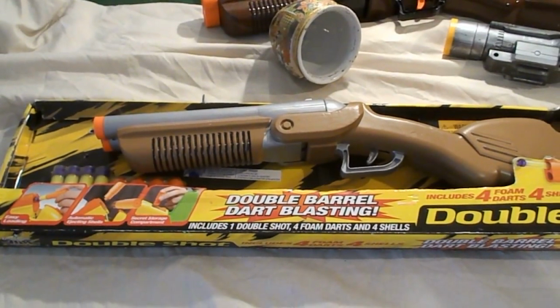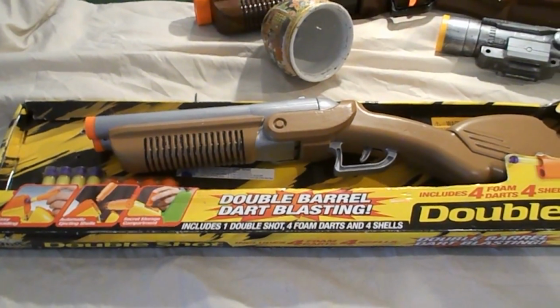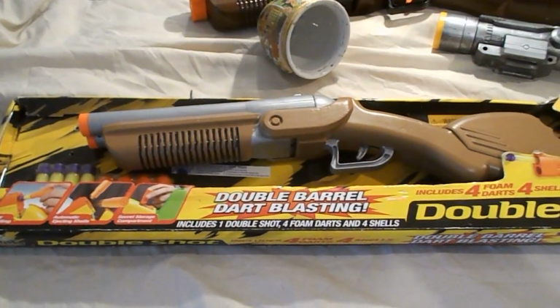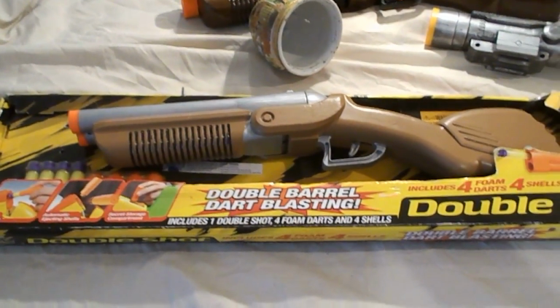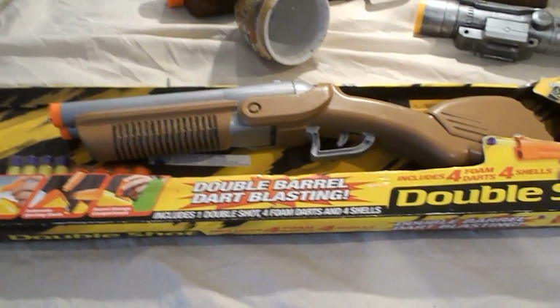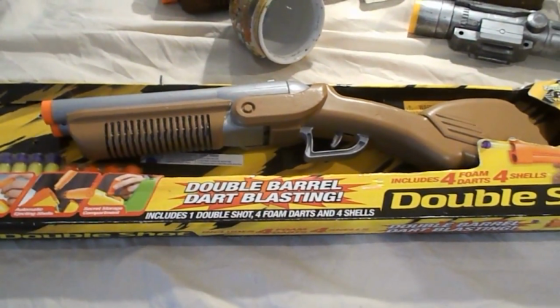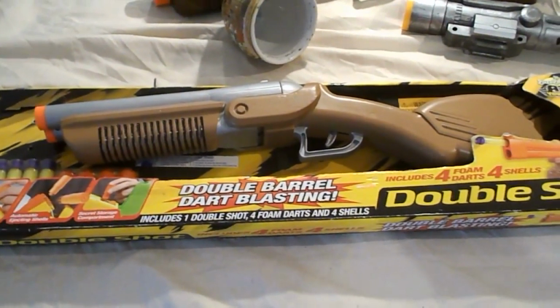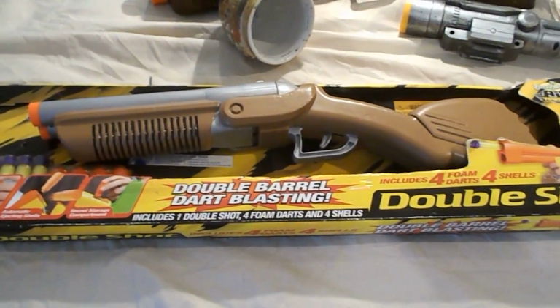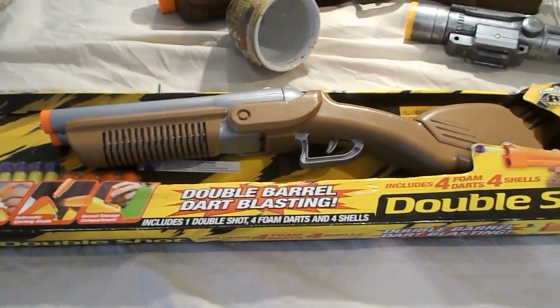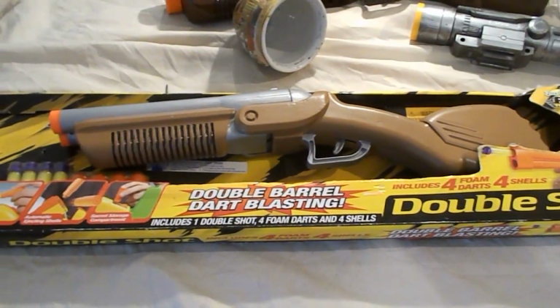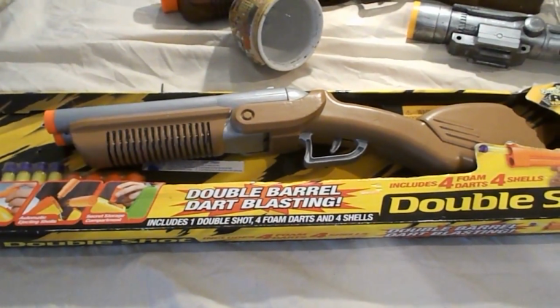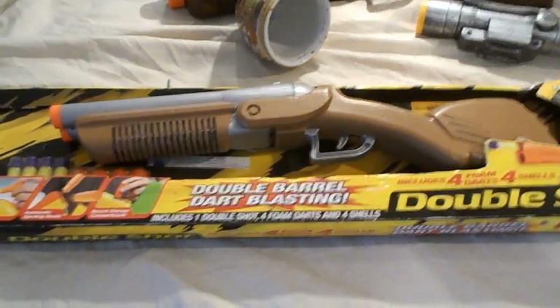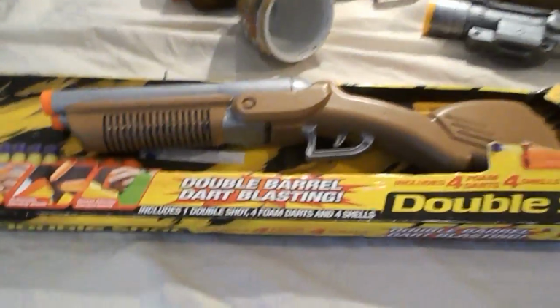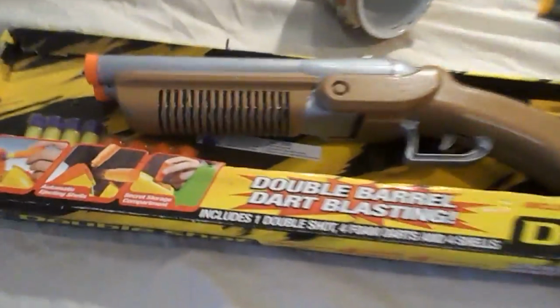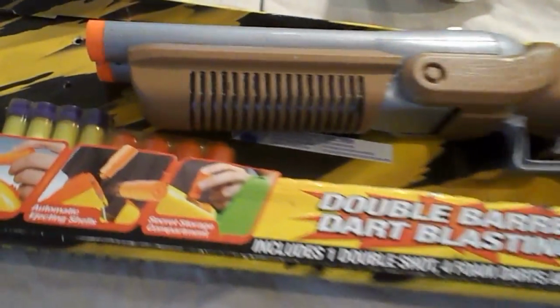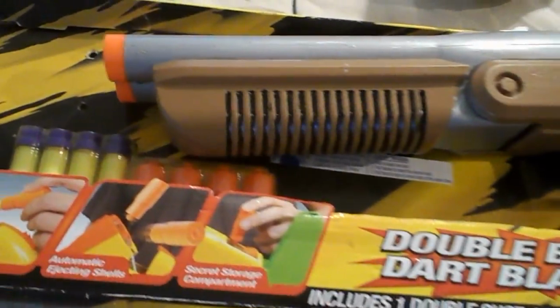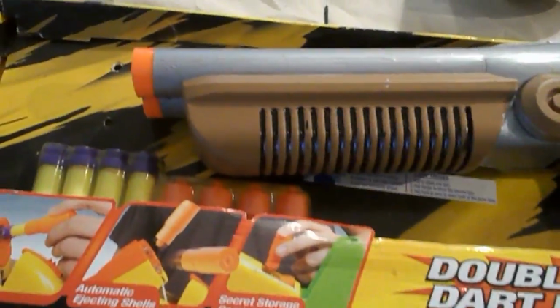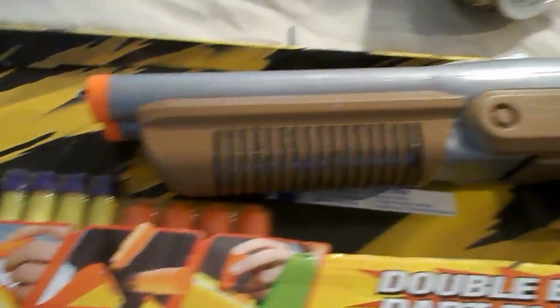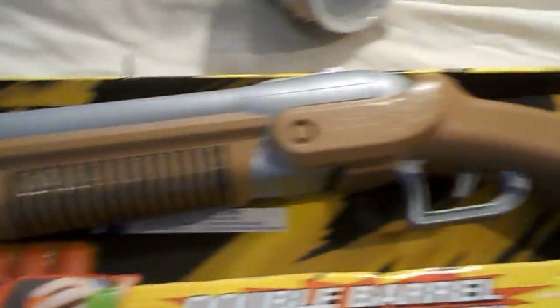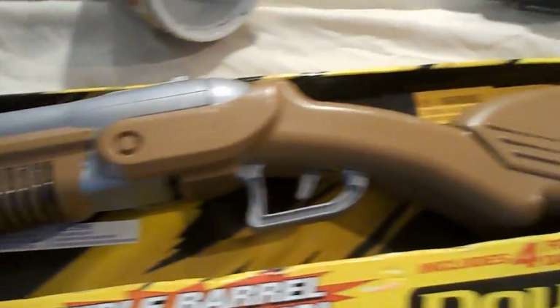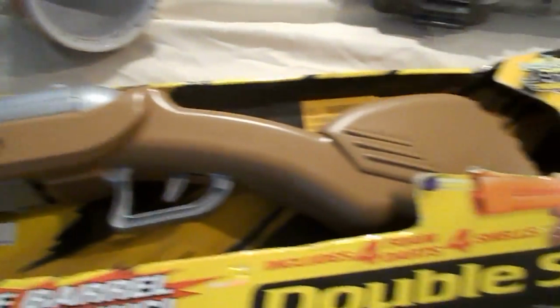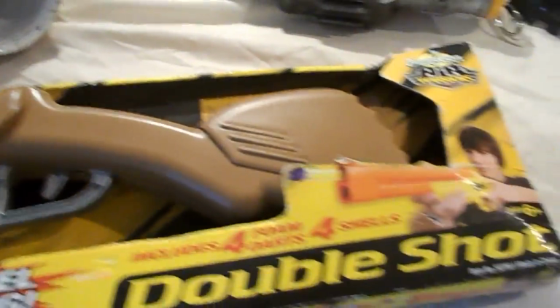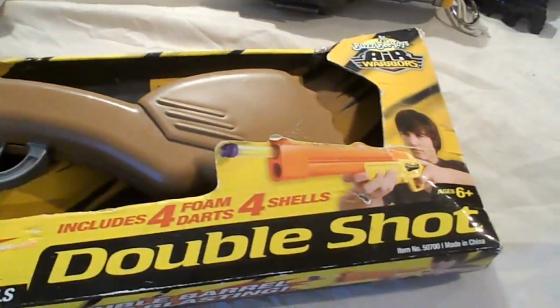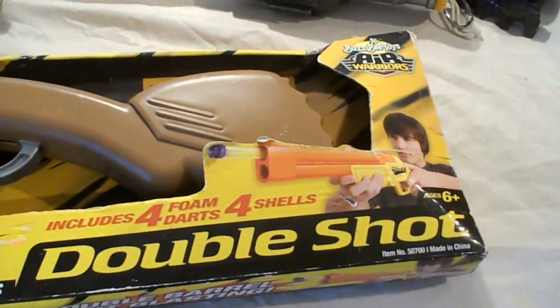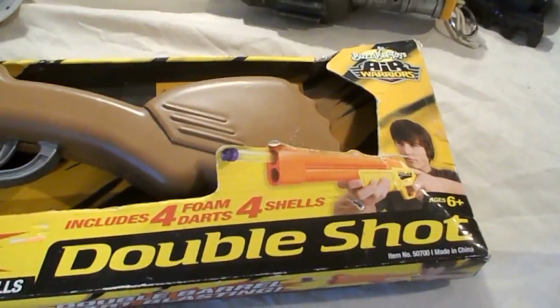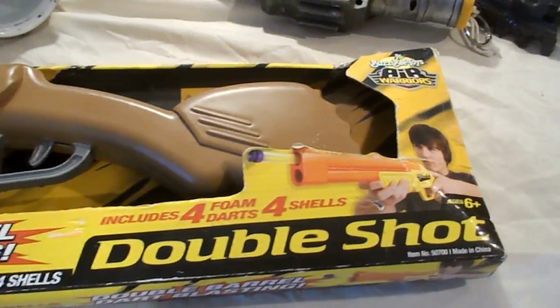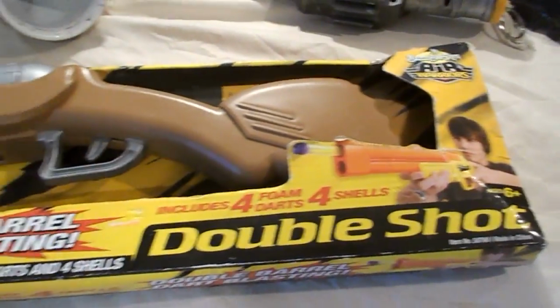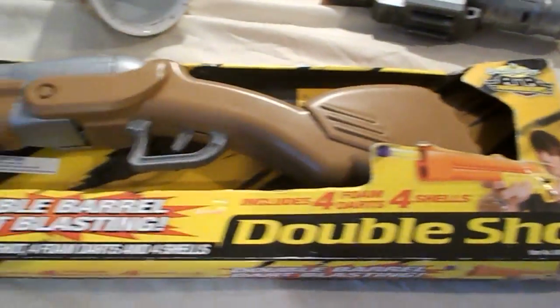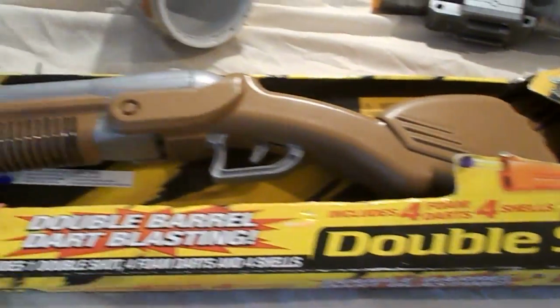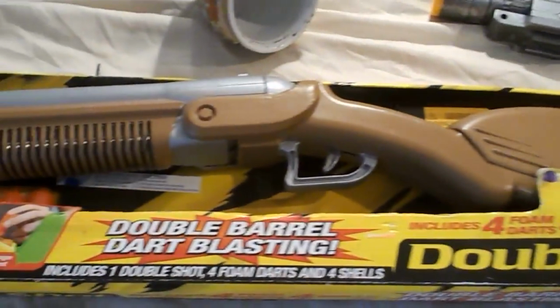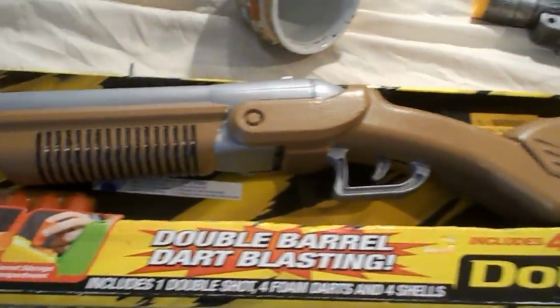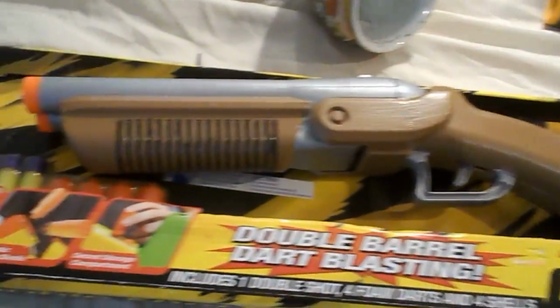Happy Nerfing, I guess. Even though this is a Busby — it's made by Busby Toys, it's not a Nerf gun — but it does shoot all kinds of Nerf darts. It'll shoot all kinds of Nerf darts. That's the way I modified it.